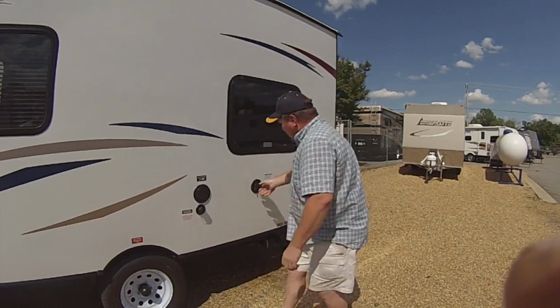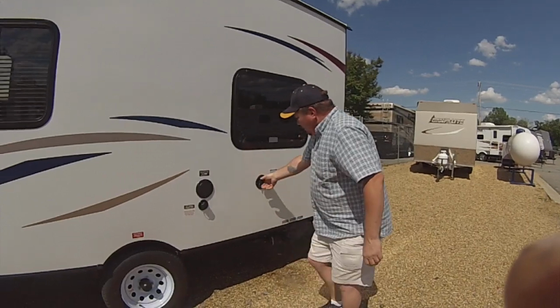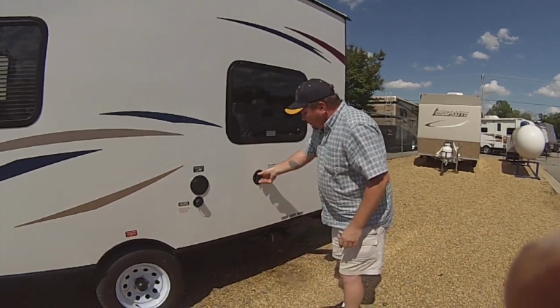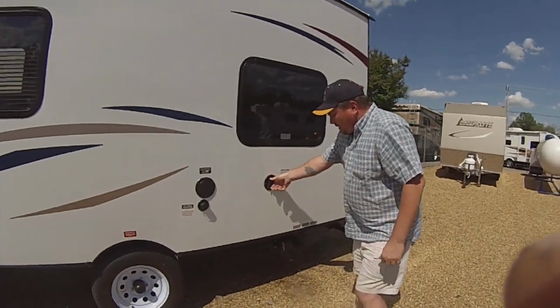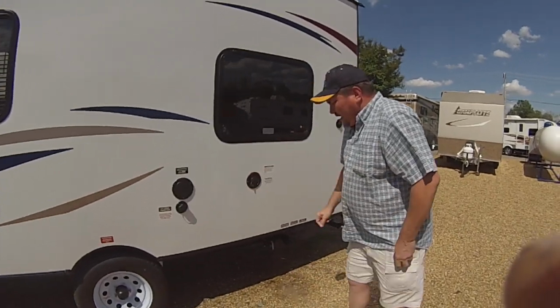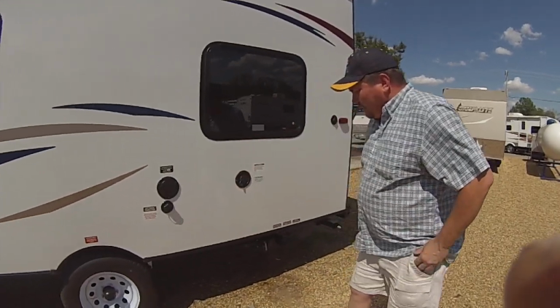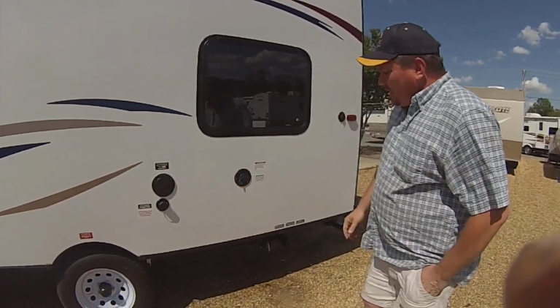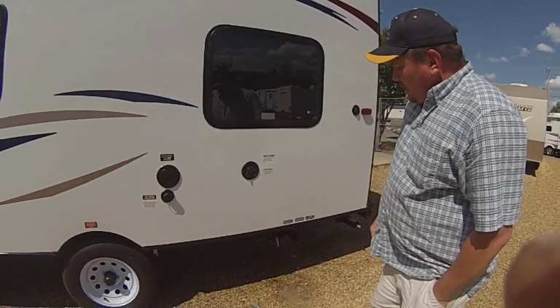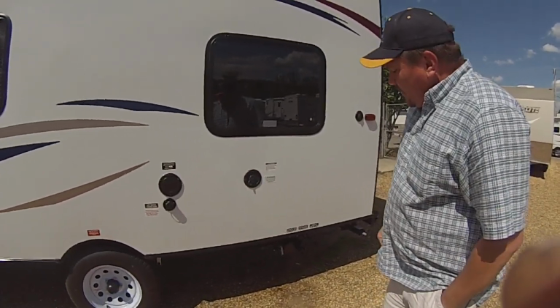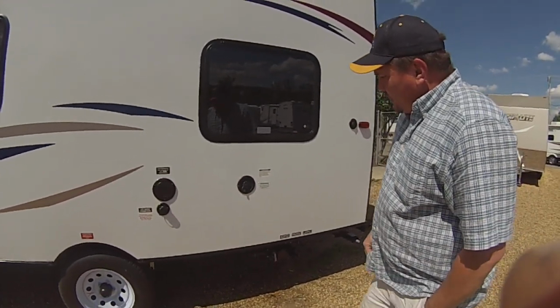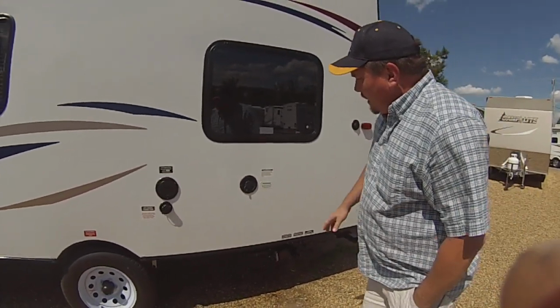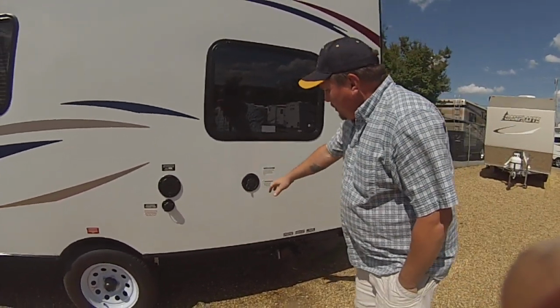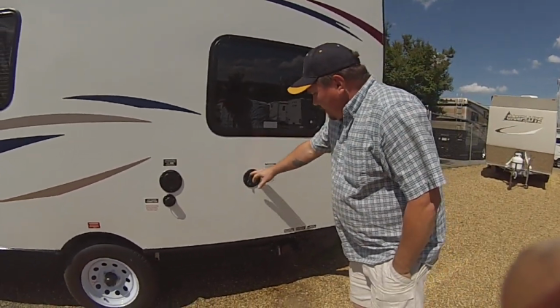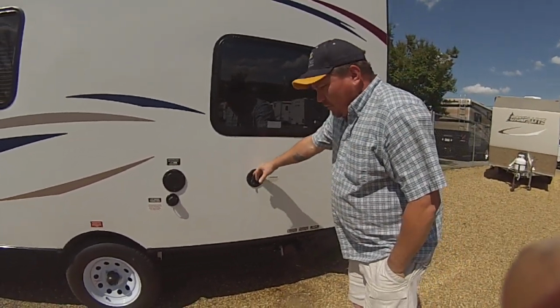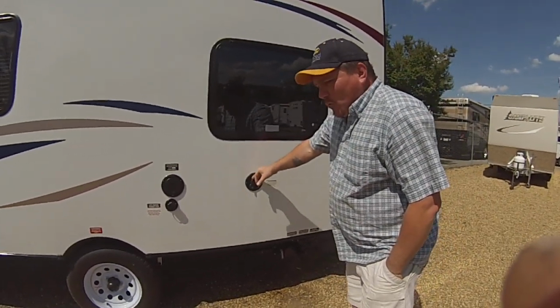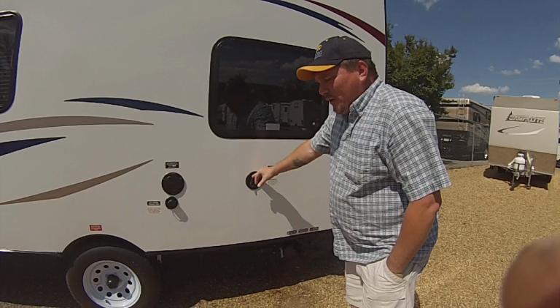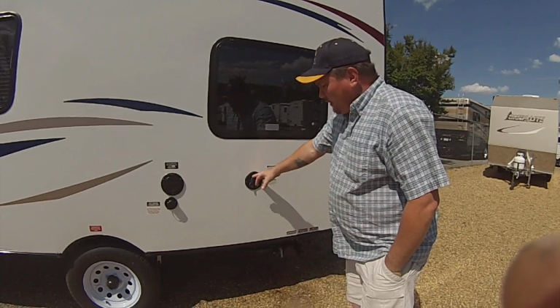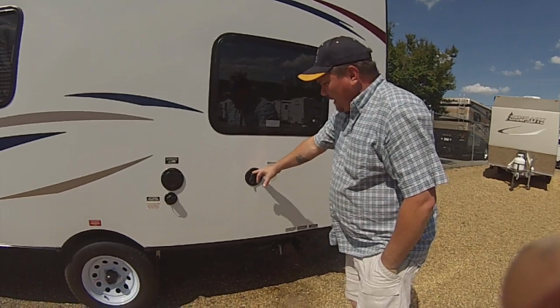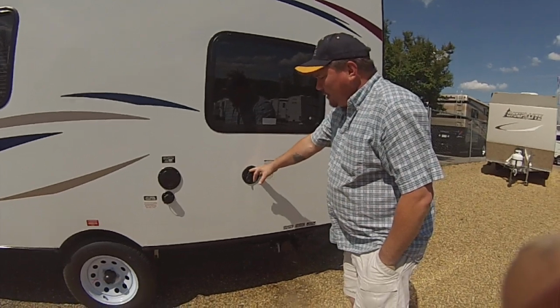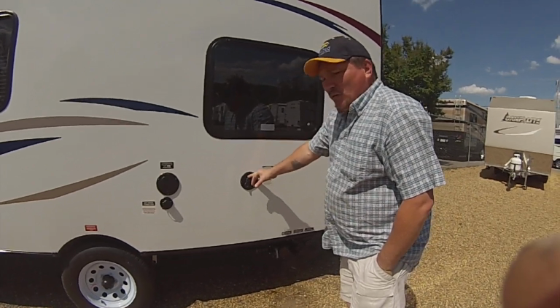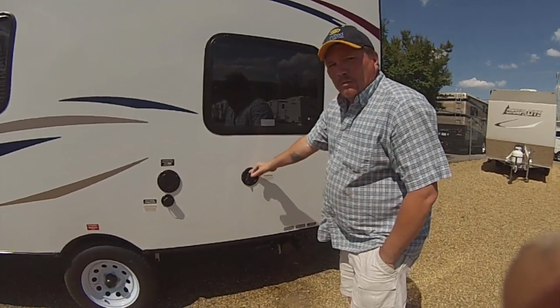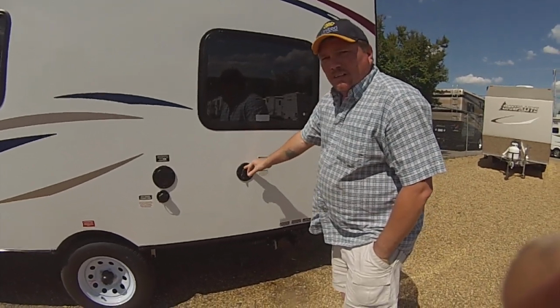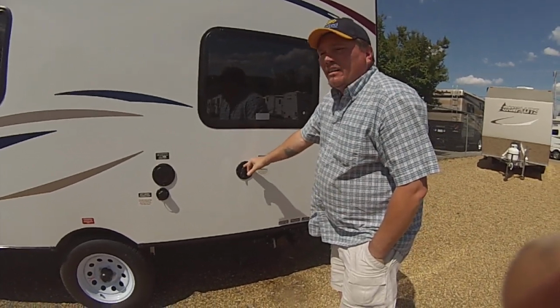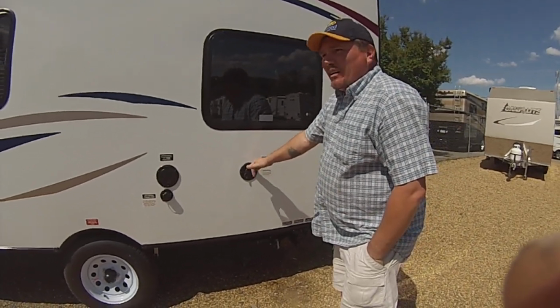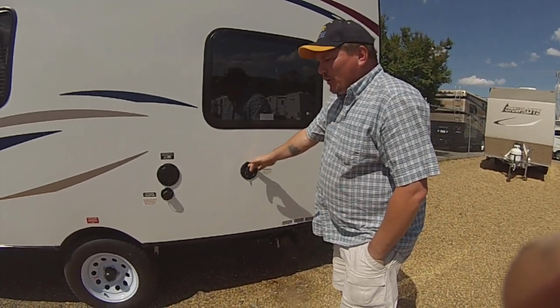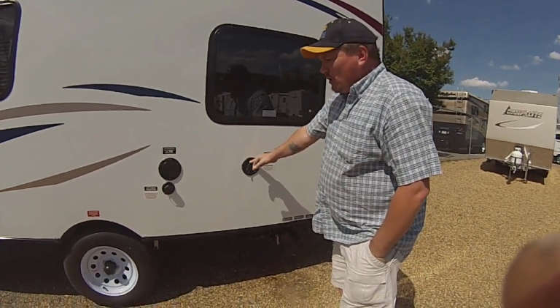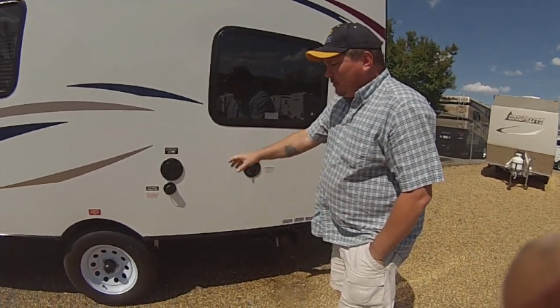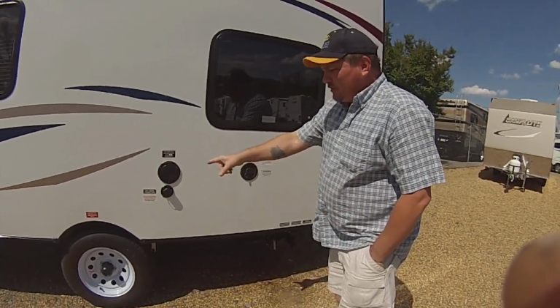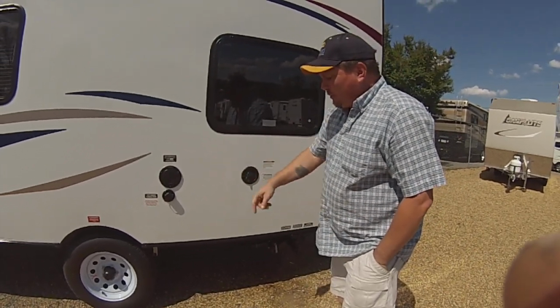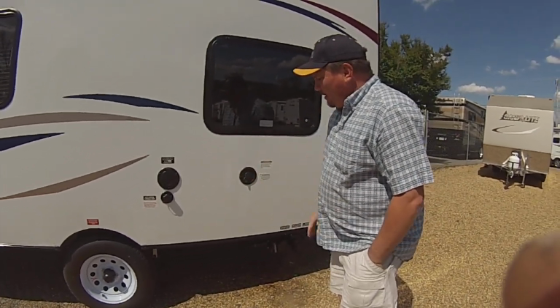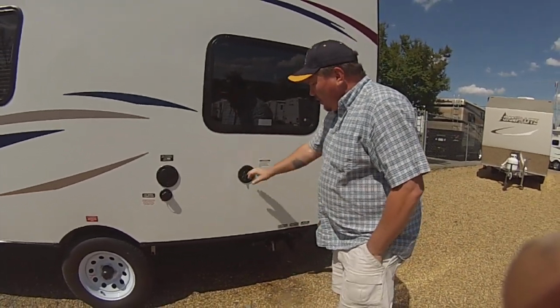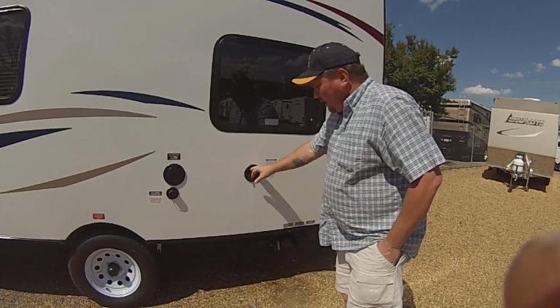Right here, you've got your freshwater tank. This is just in case you can't hook up to city water. You don't use the water pump with city water — you only use it here with the freshwater tank. When it's full, it'll come back out.